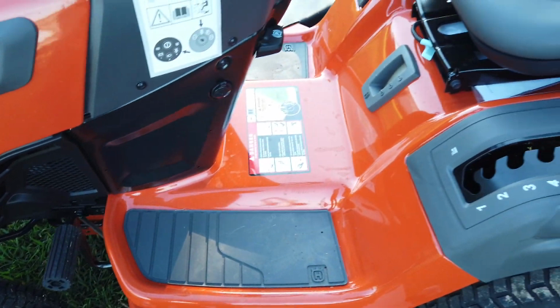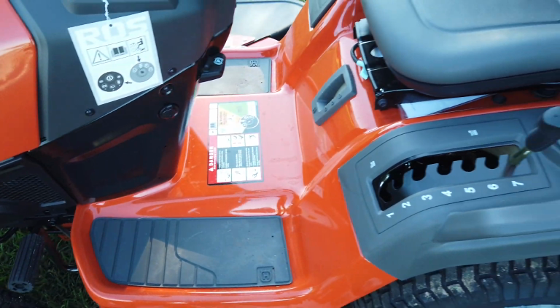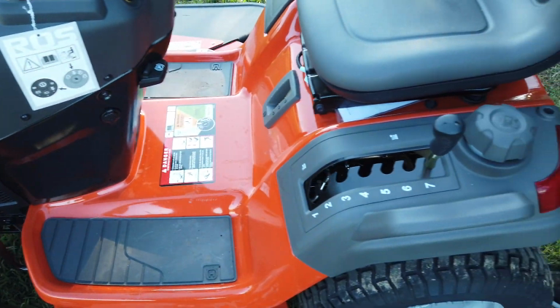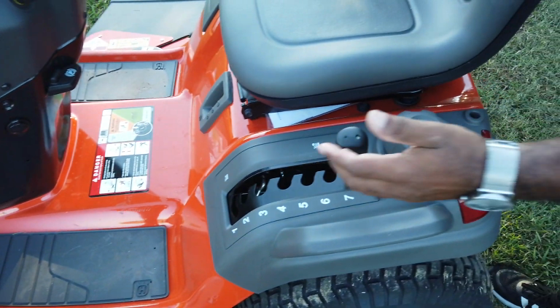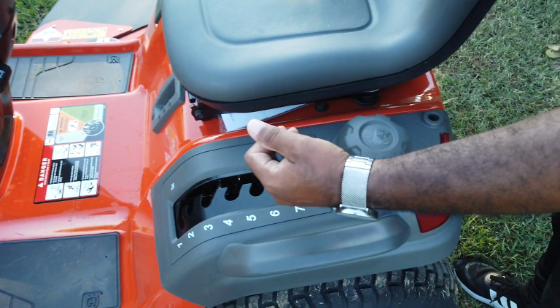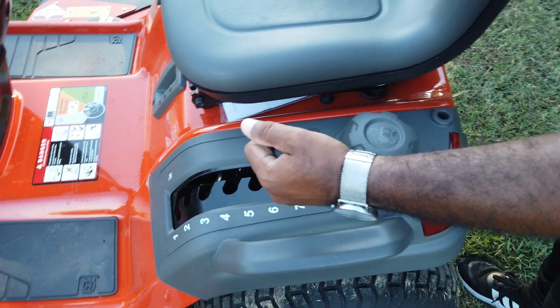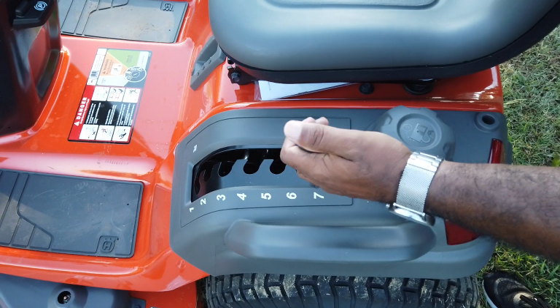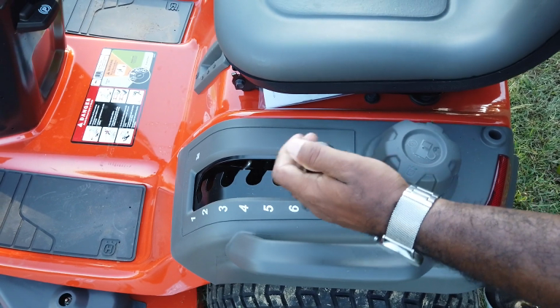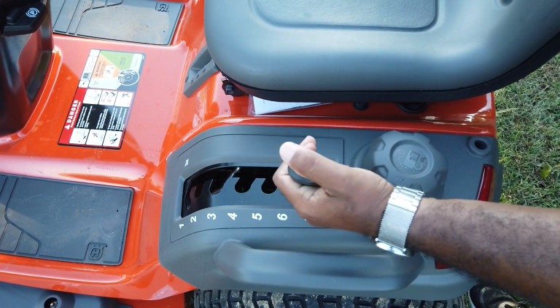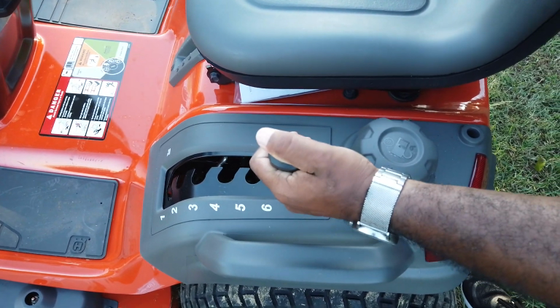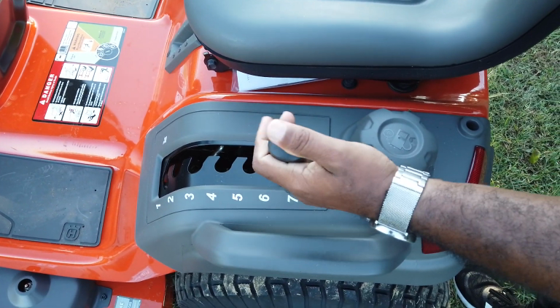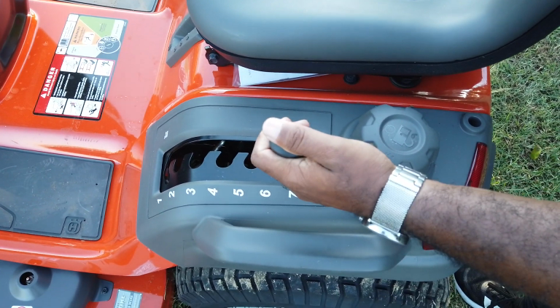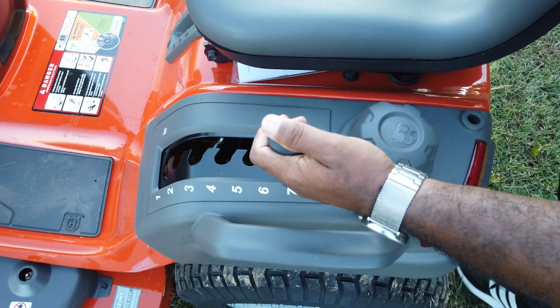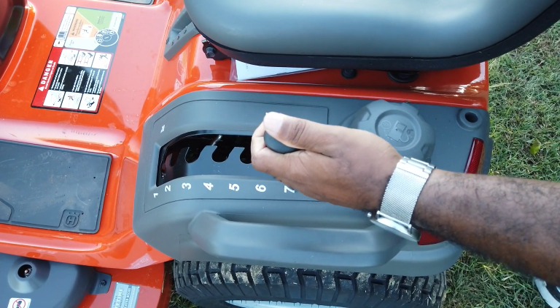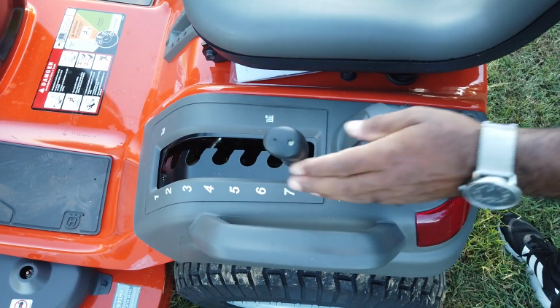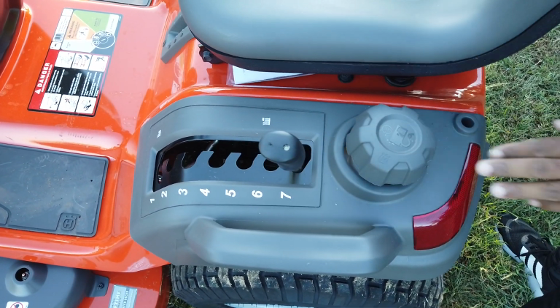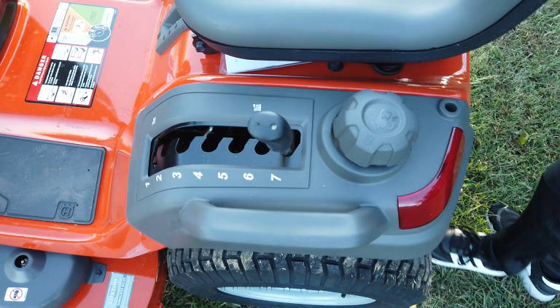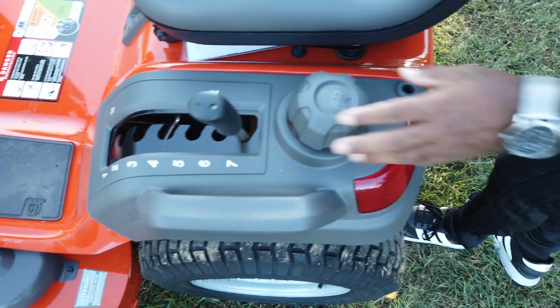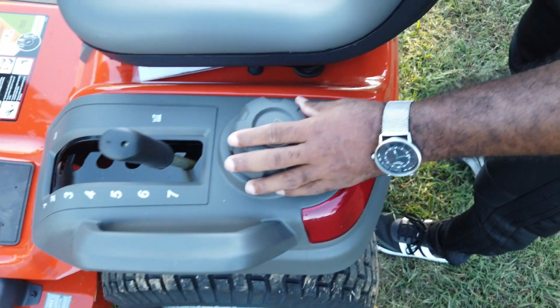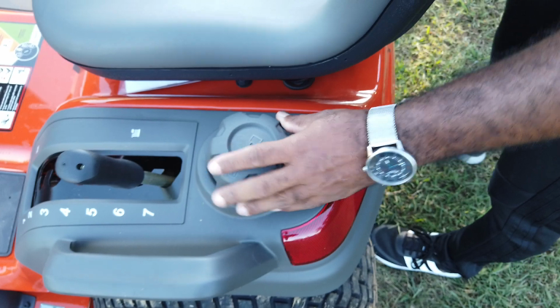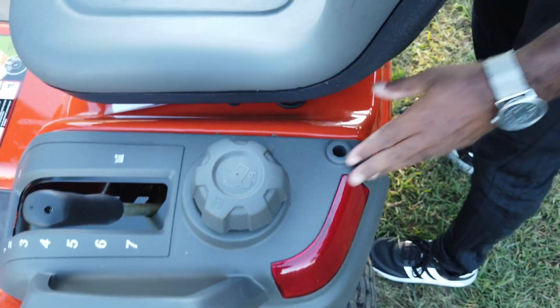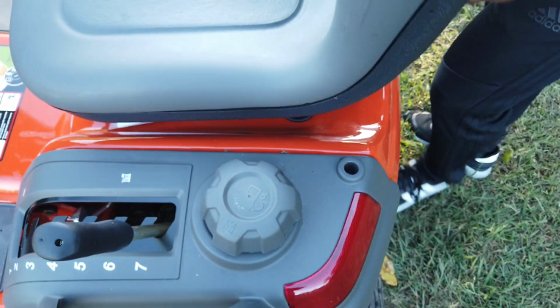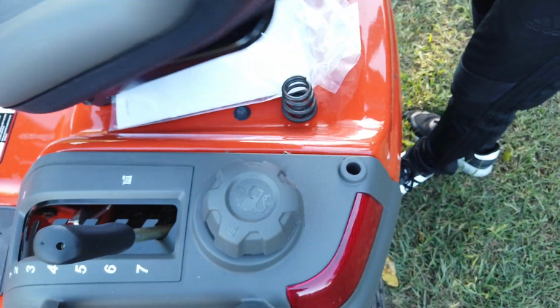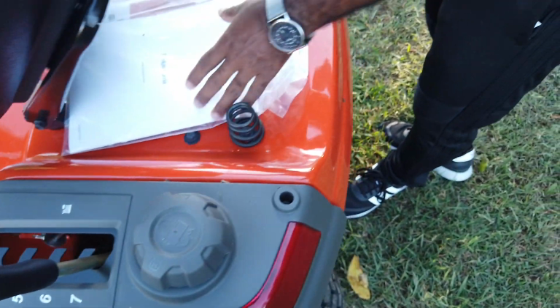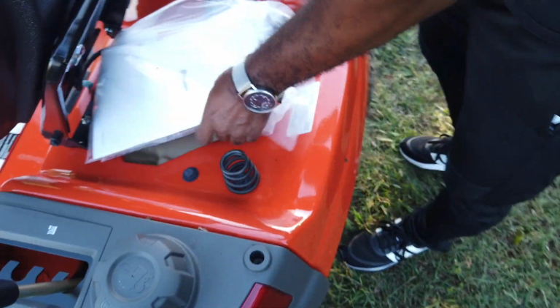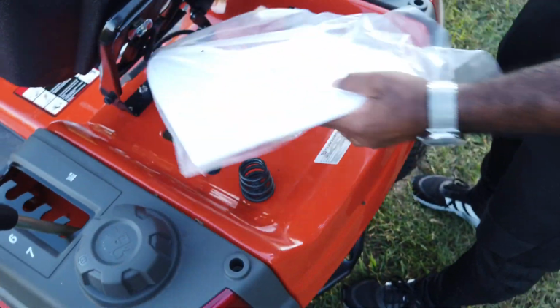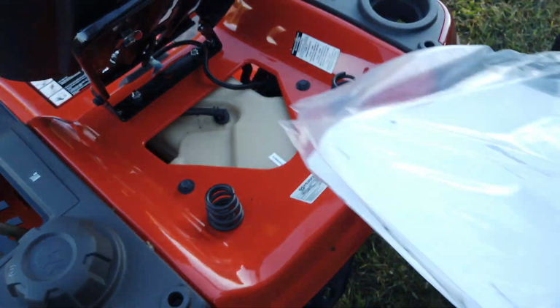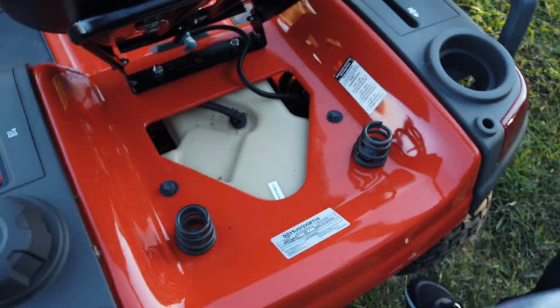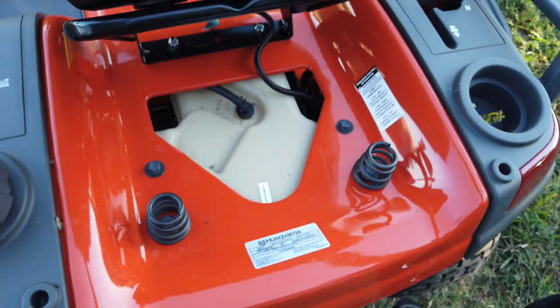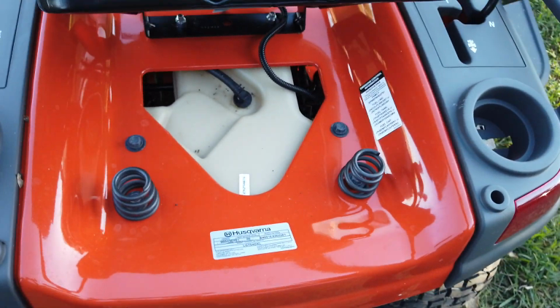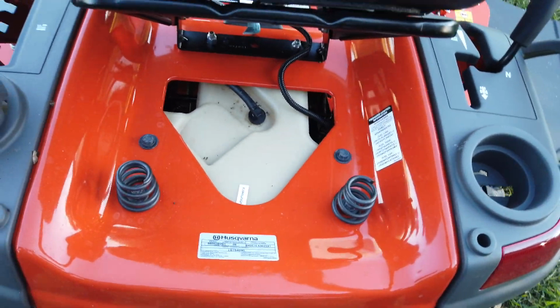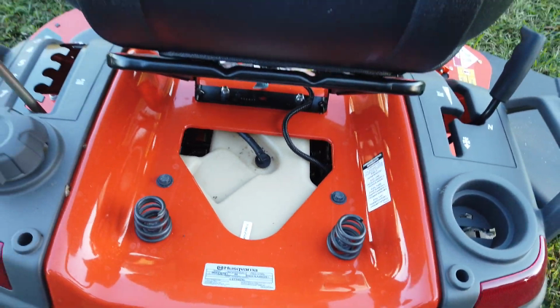The cutting height on this unit goes from one inch to four and a quarter, and that's controlled right here. The gas tank for the unit is there — the tank is located underneath the seat, as you can see.